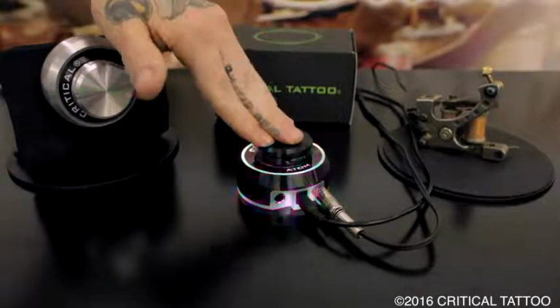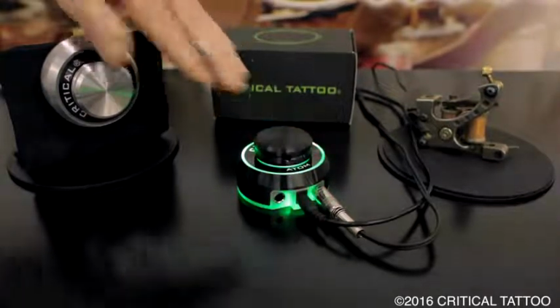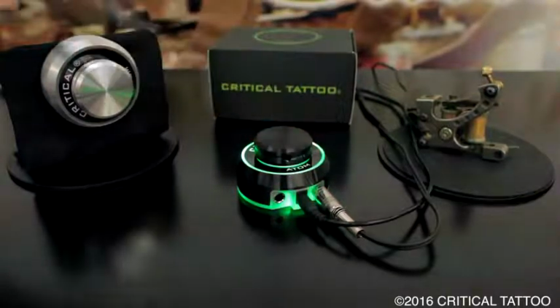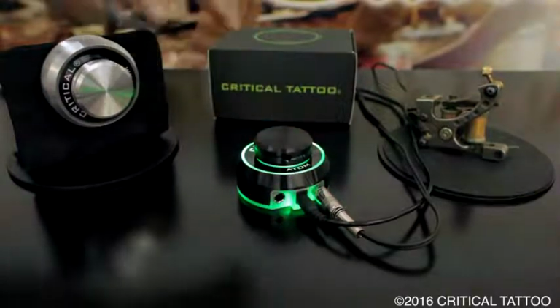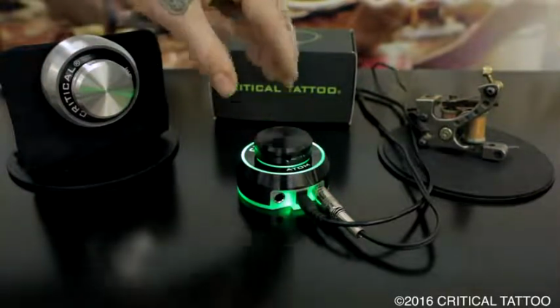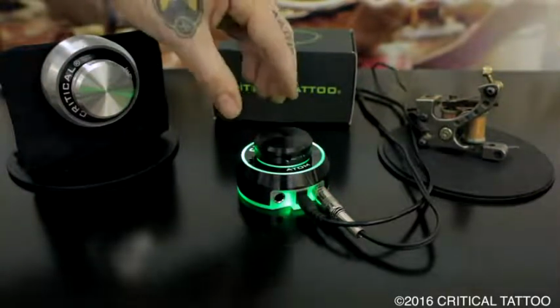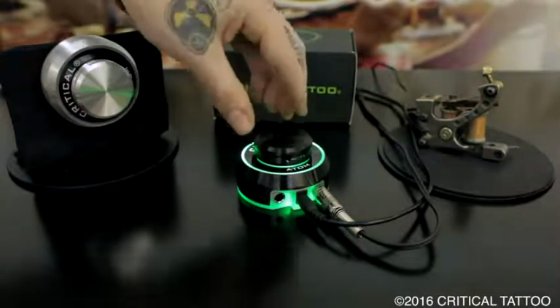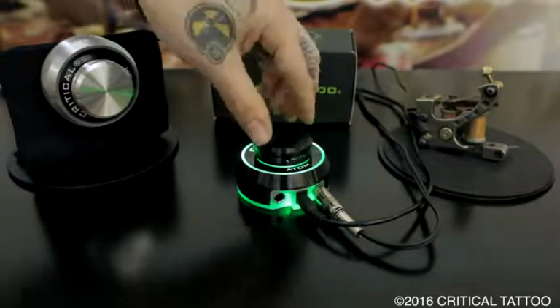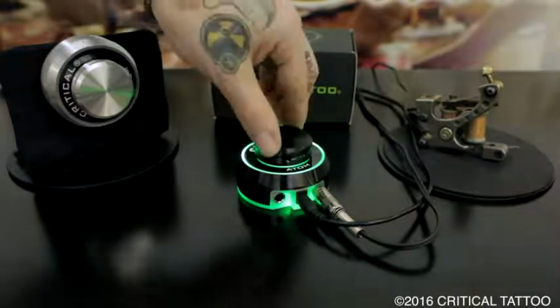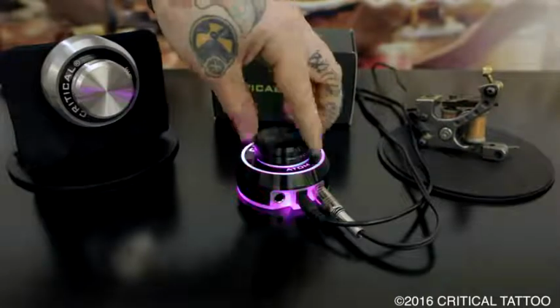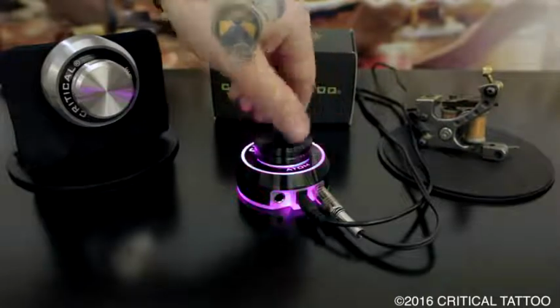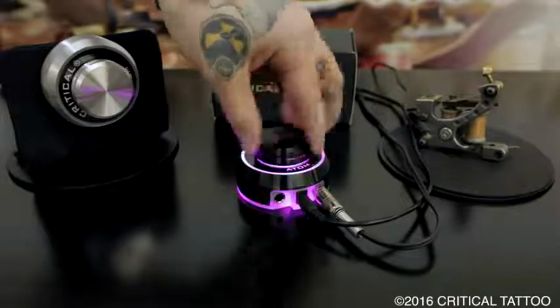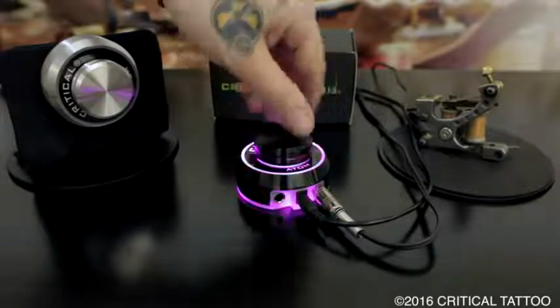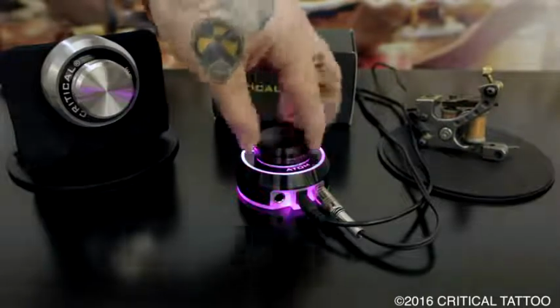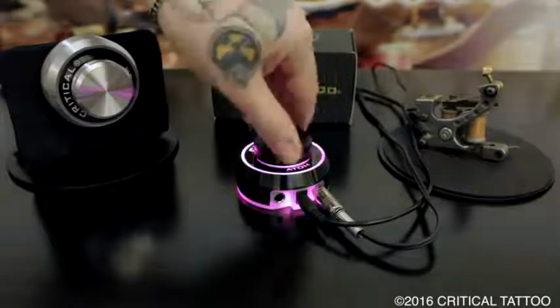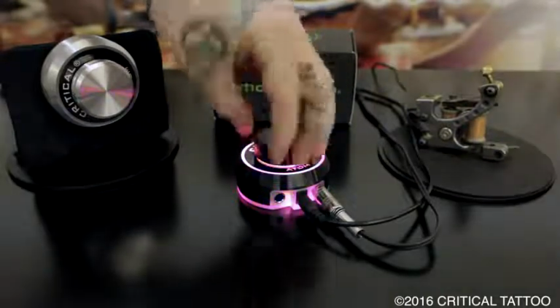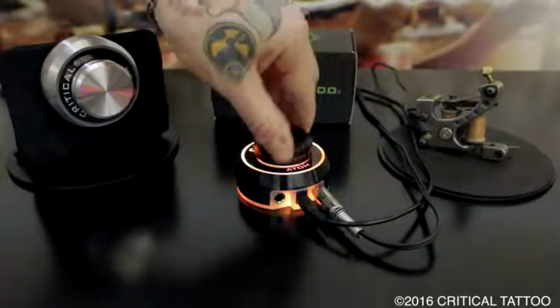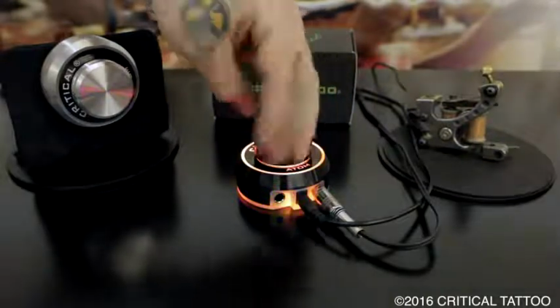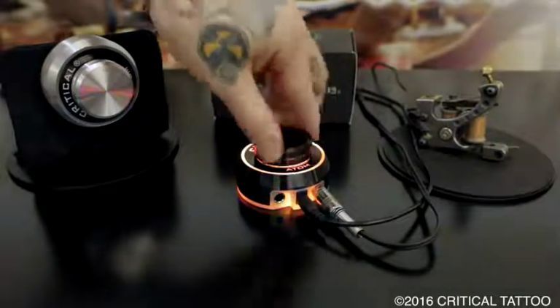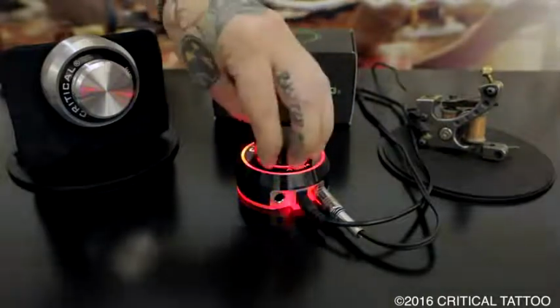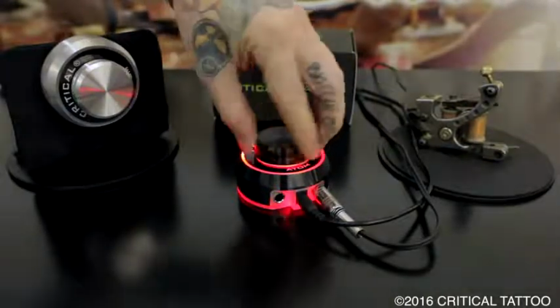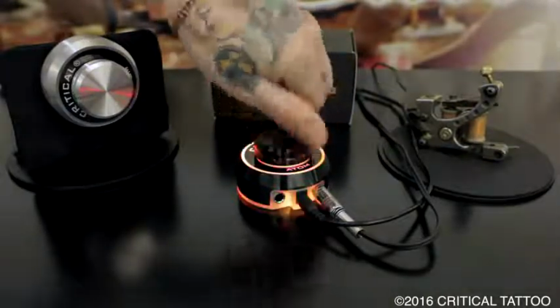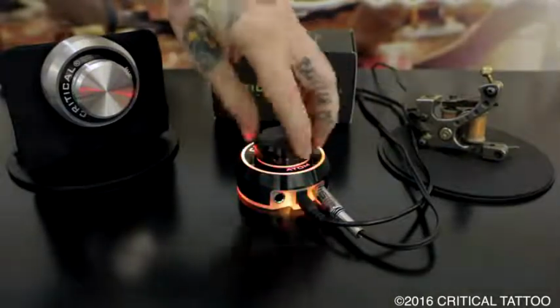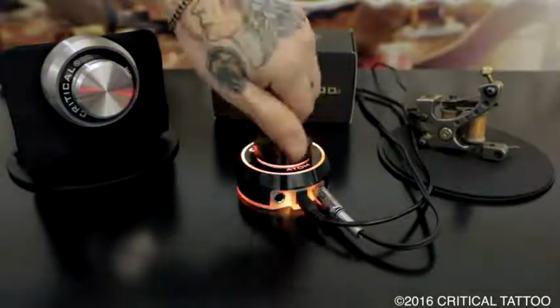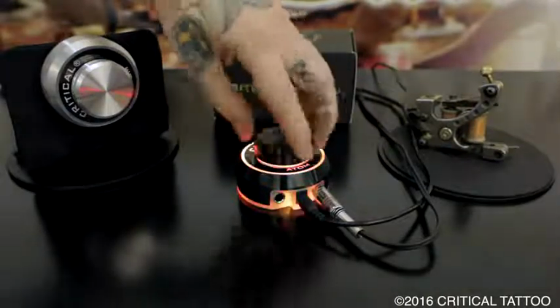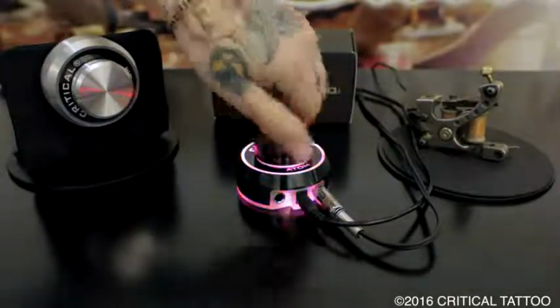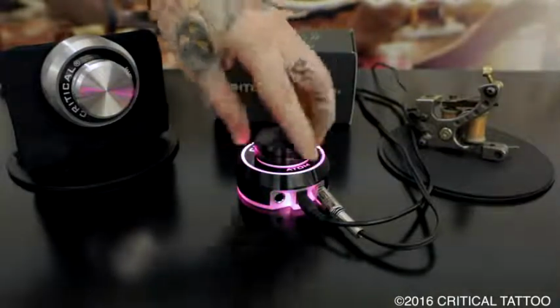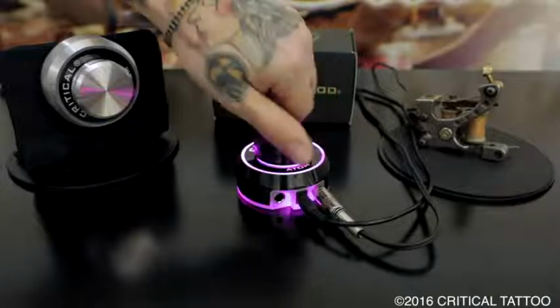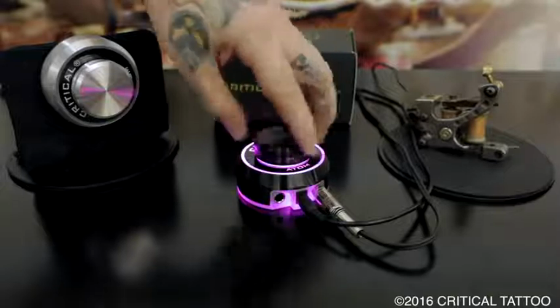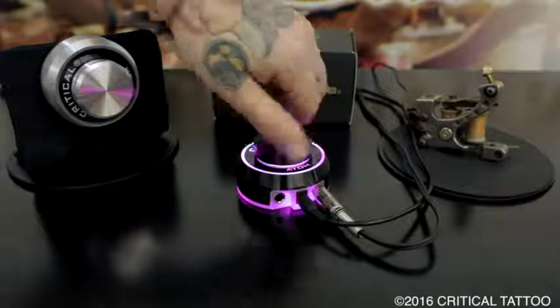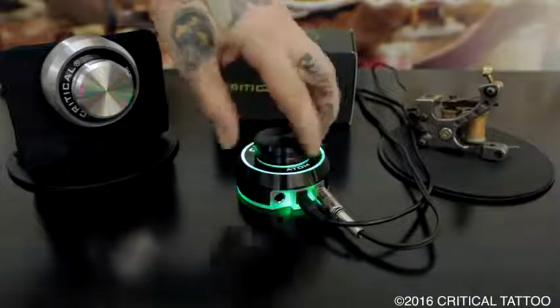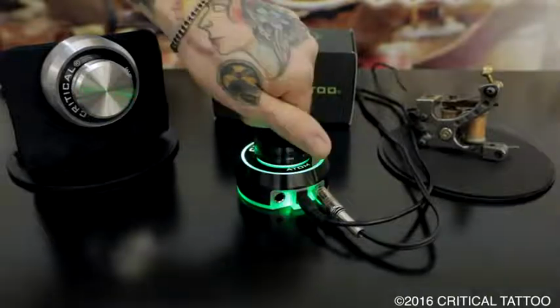To adjust the voltage to your machine, turn the knob clockwise to increase voltage and counterclockwise to decrease voltage.